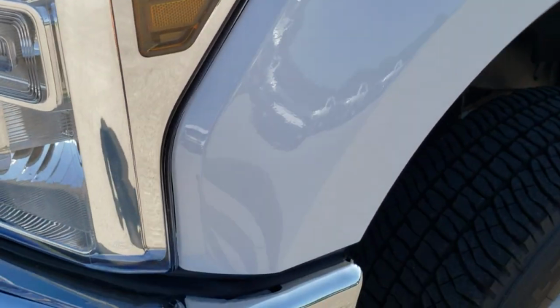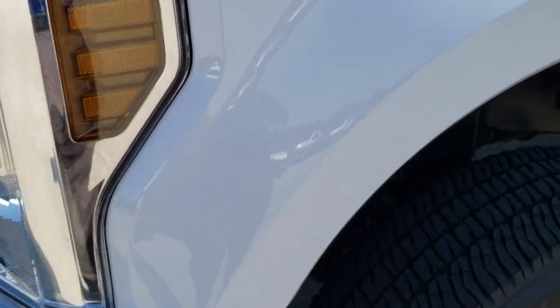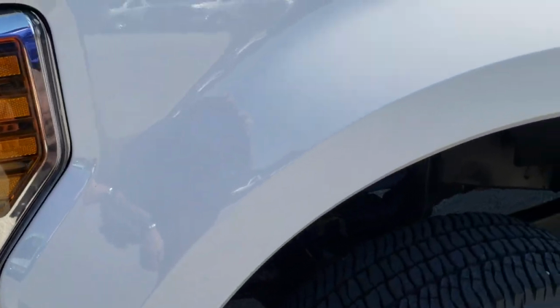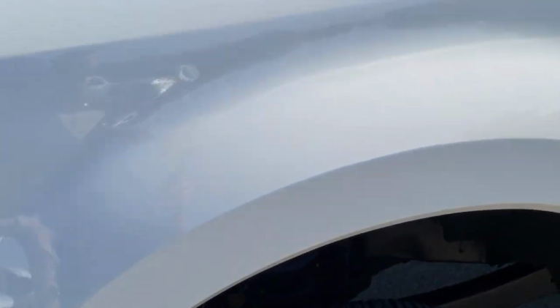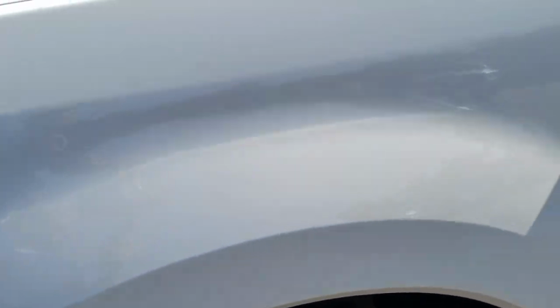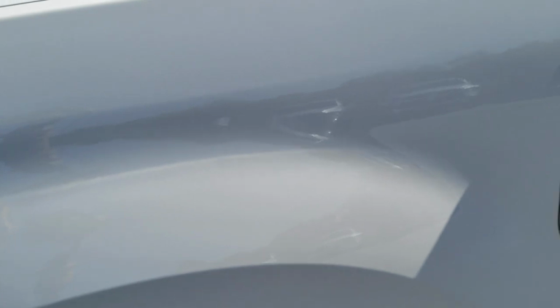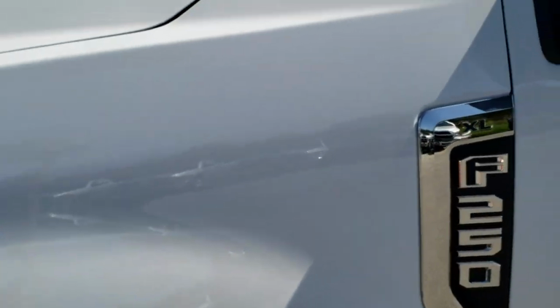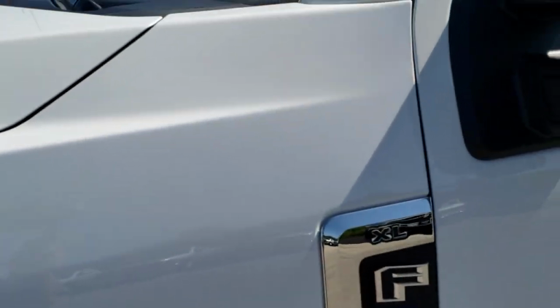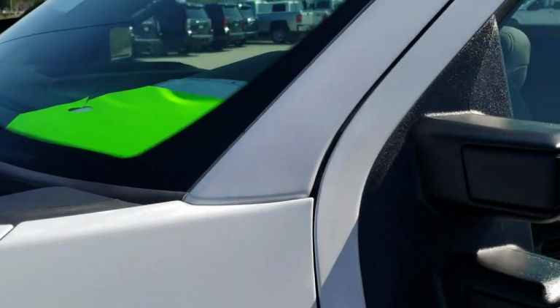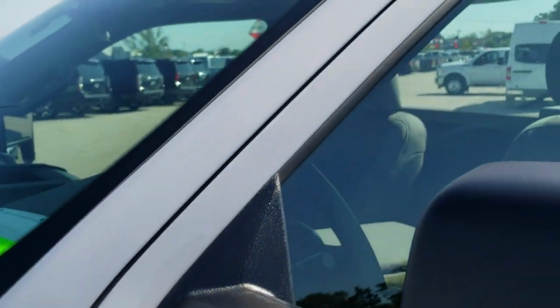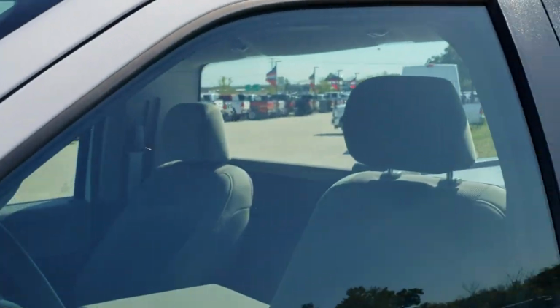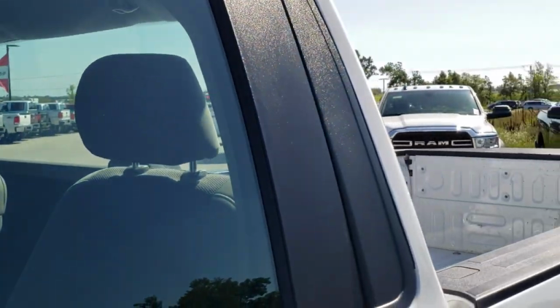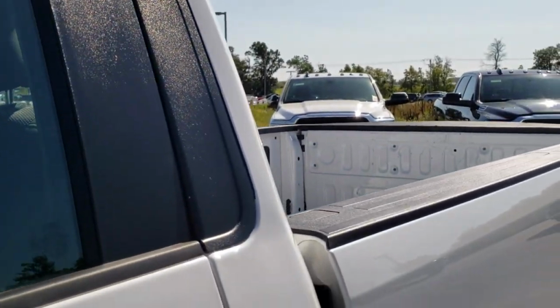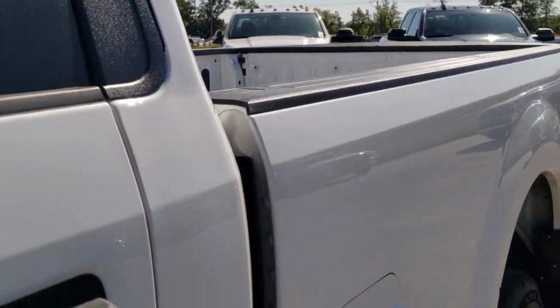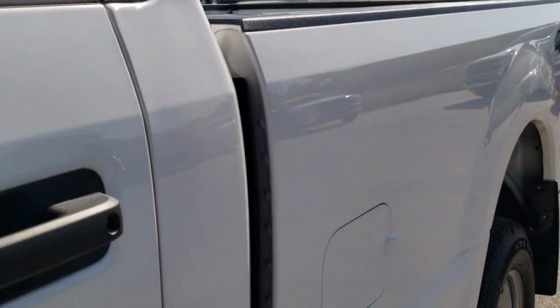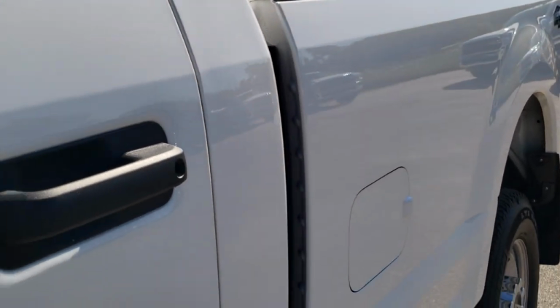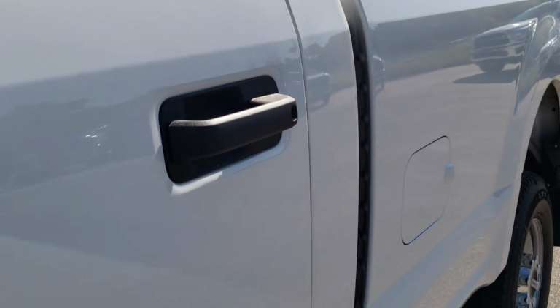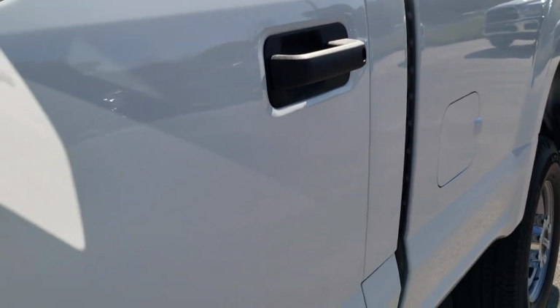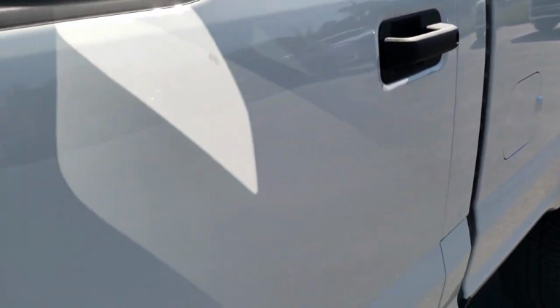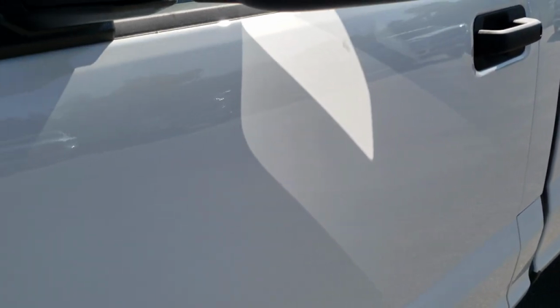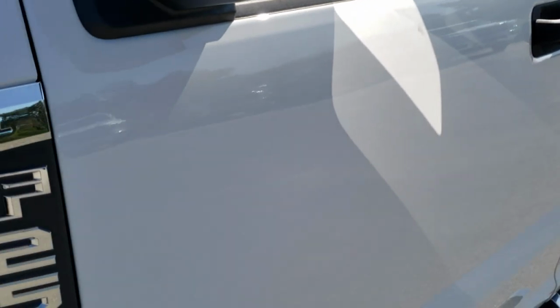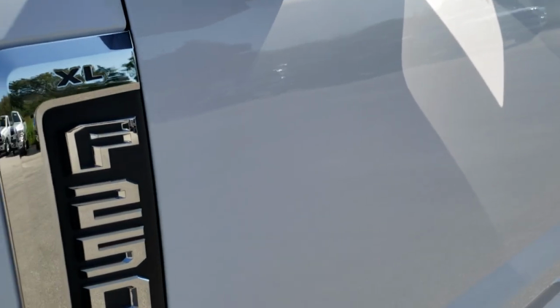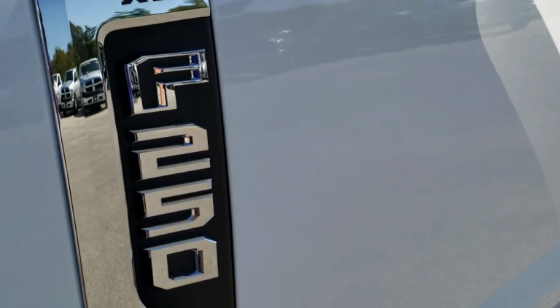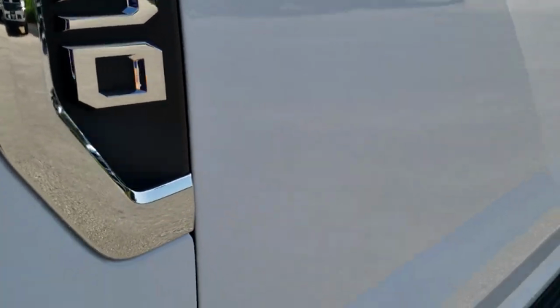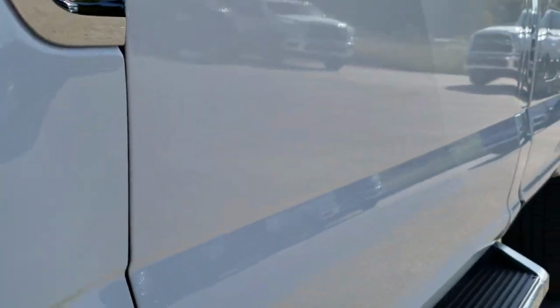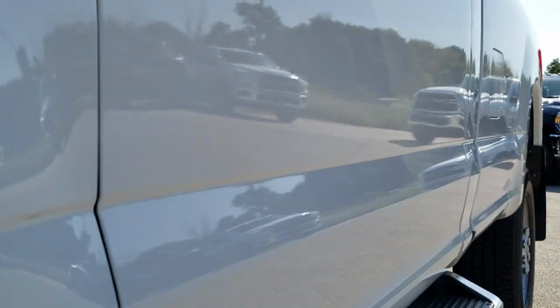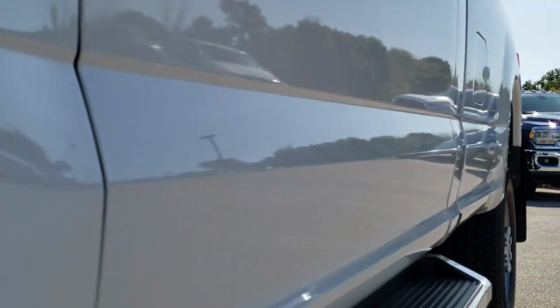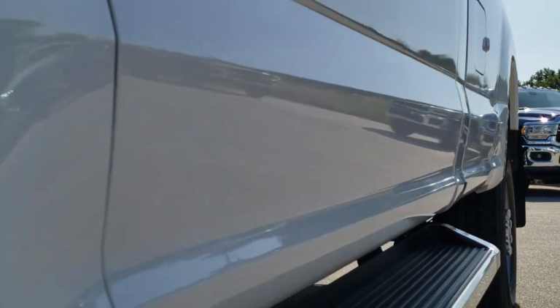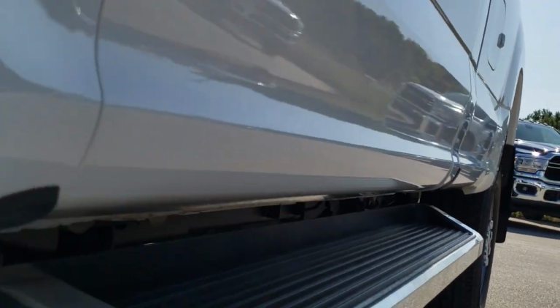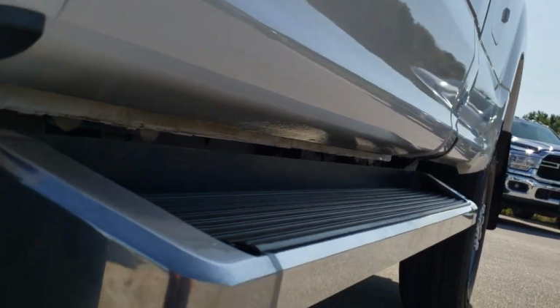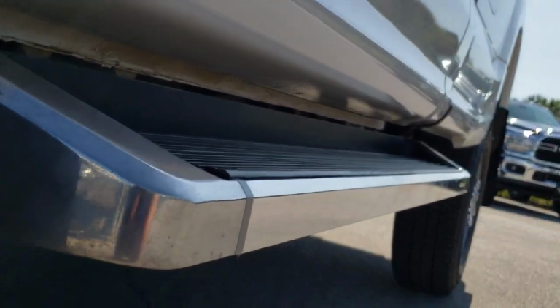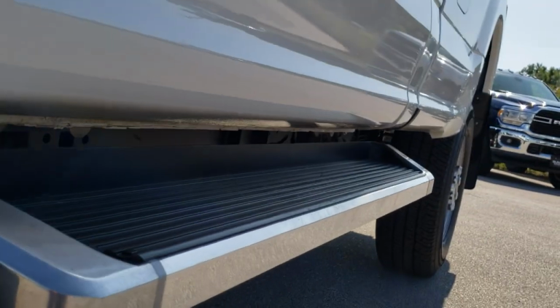Oxford white is the color. We shoot all of our videos in 1080p, so if you have HD capabilities on your computer, tablet, or smartphone device, turn them on right now because it is like you're right here looking at the truck with me — definitely your best way to check out the vehicle before seeing it in person. It has some nice running boards on it.